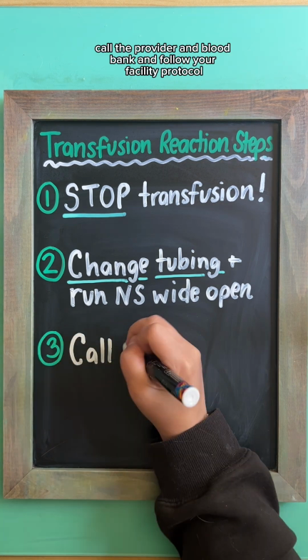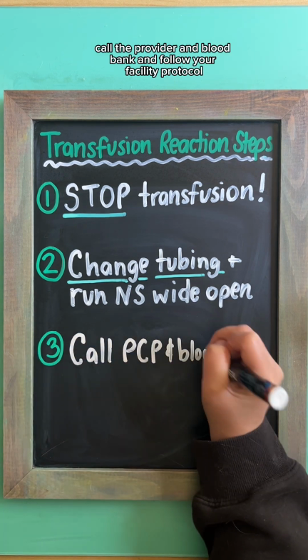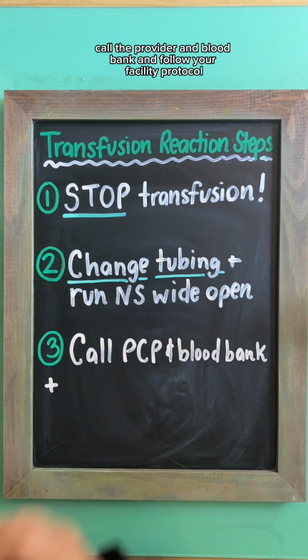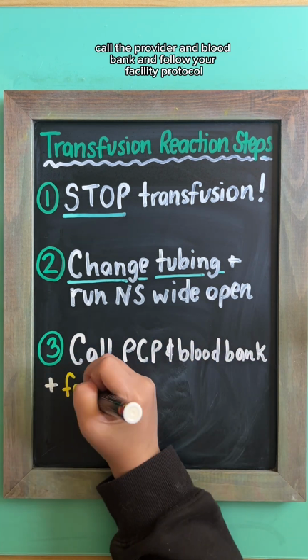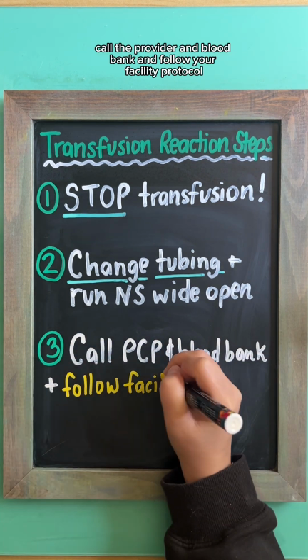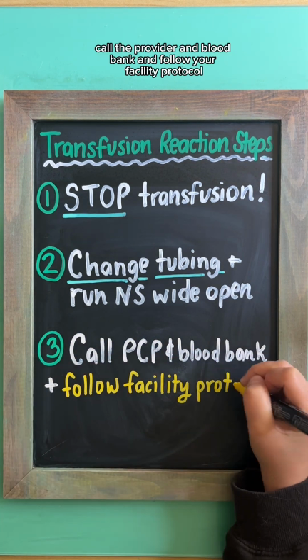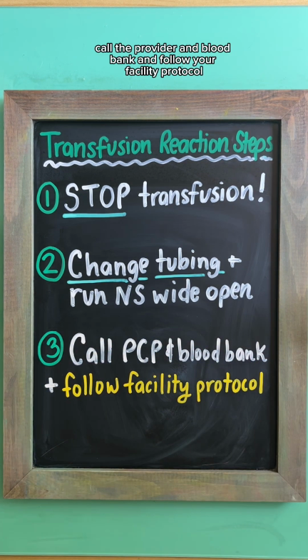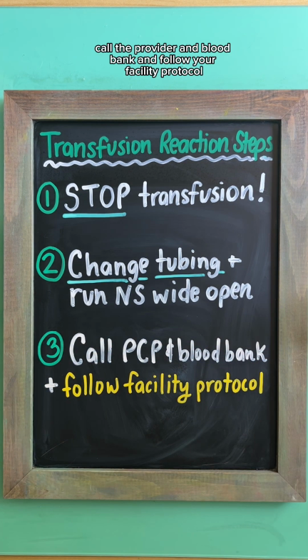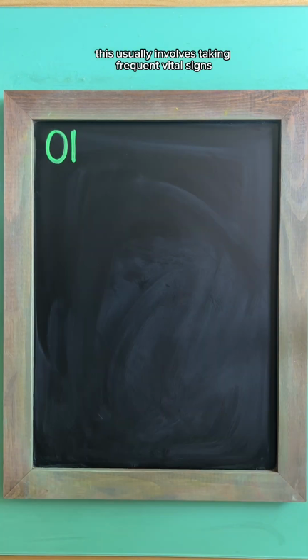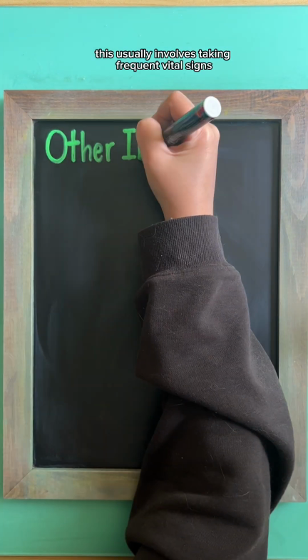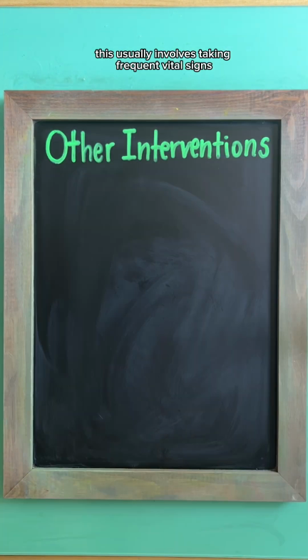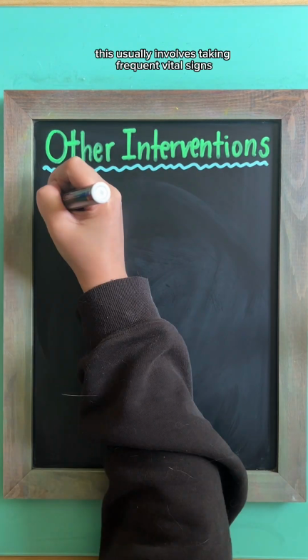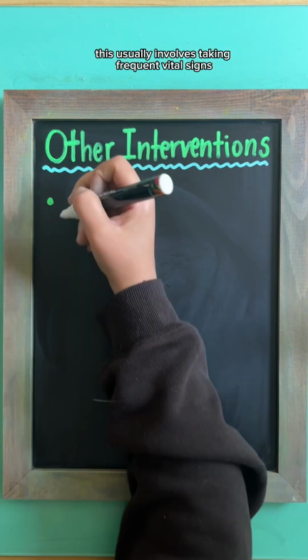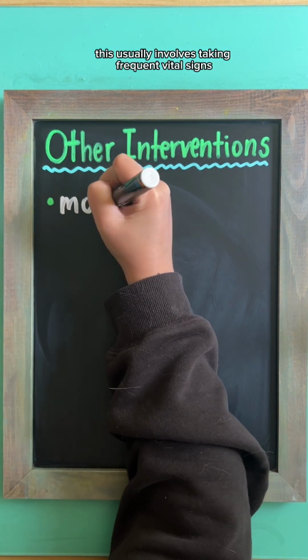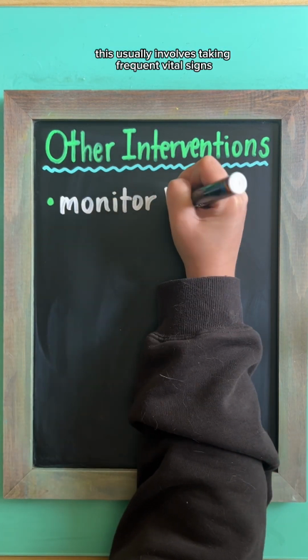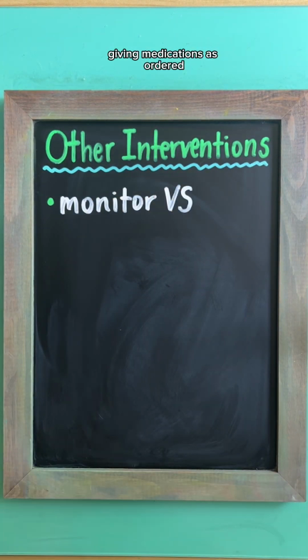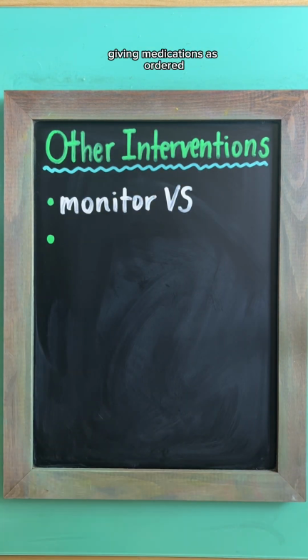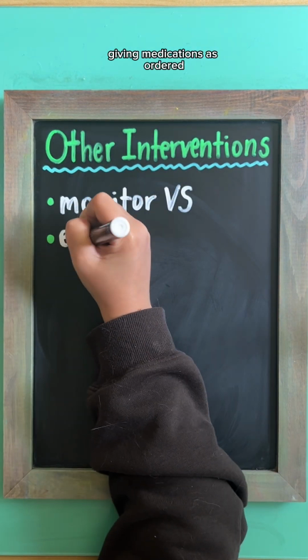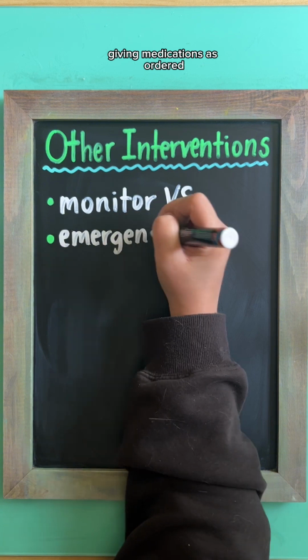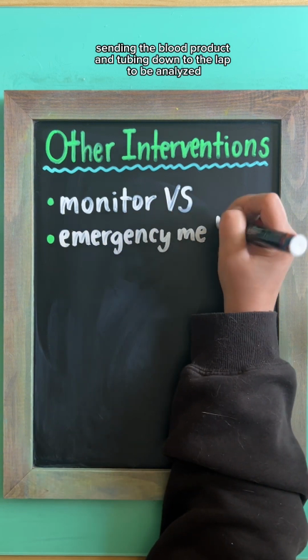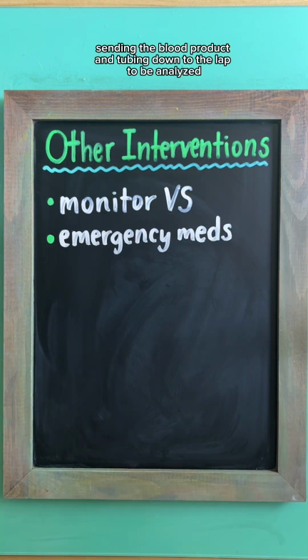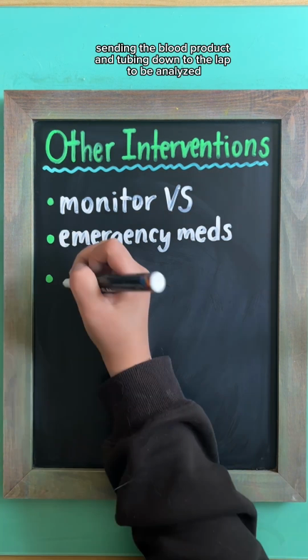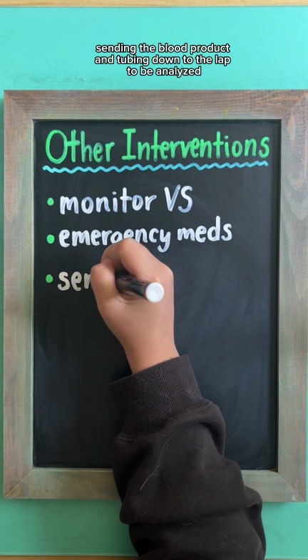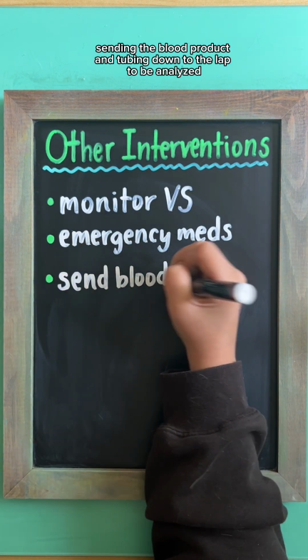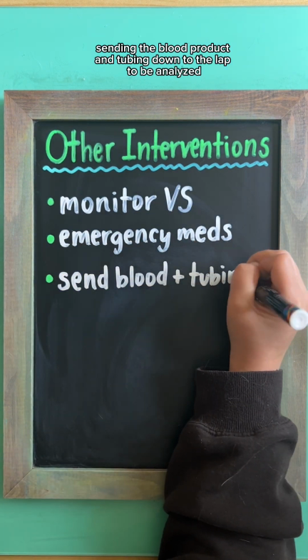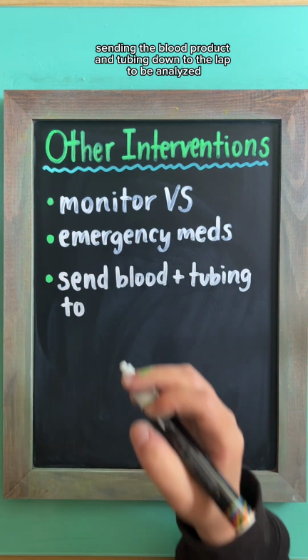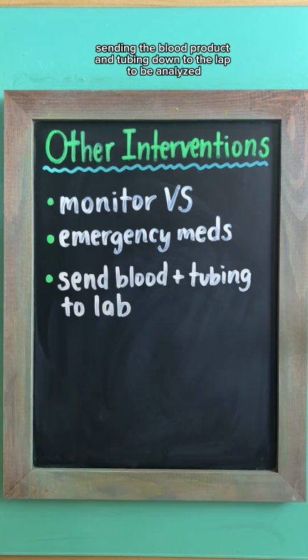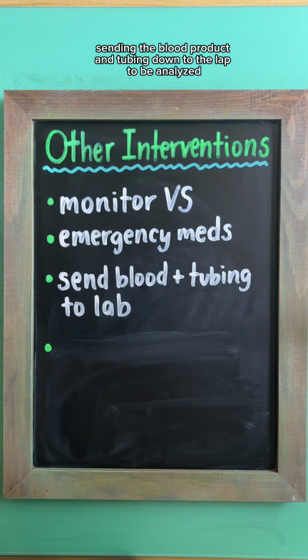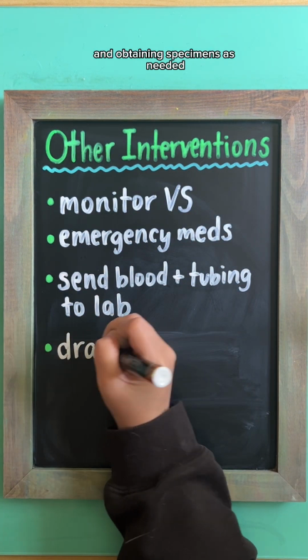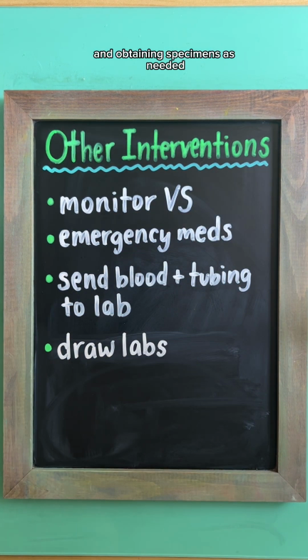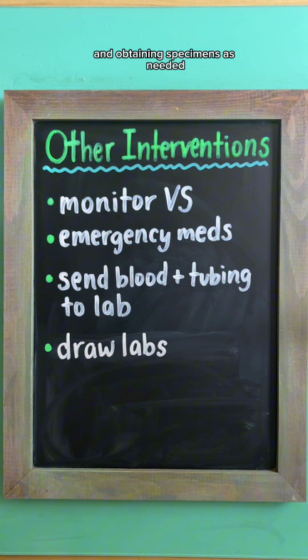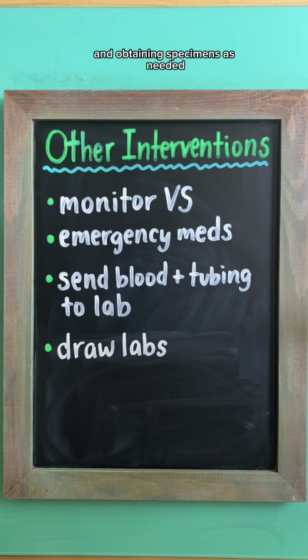Then, call the provider and blood bank and follow your facility protocol. This usually involves taking frequent vital signs, giving medications as ordered, sending the blood product and tubing down to the lab to be analyzed, and obtaining specimens as needed.